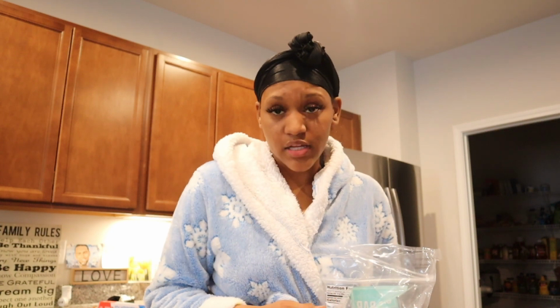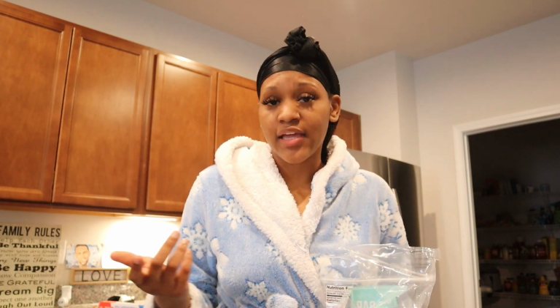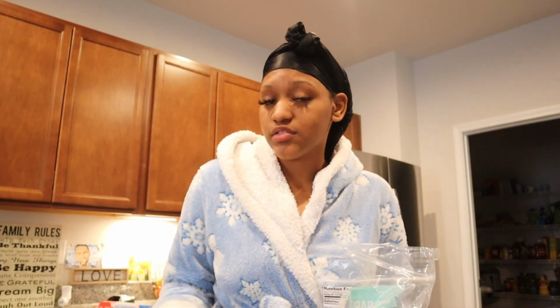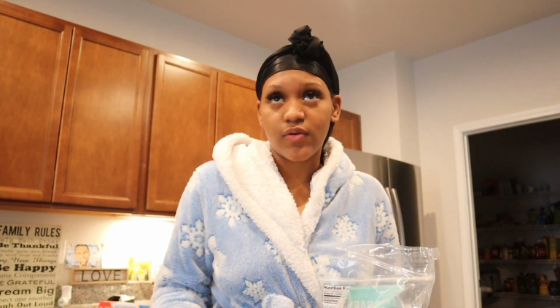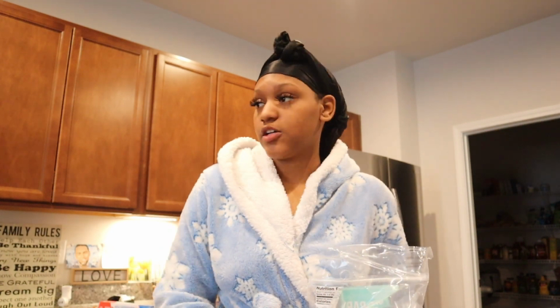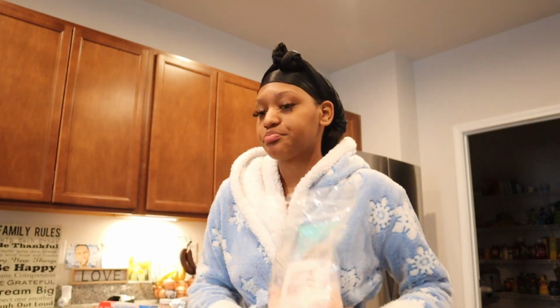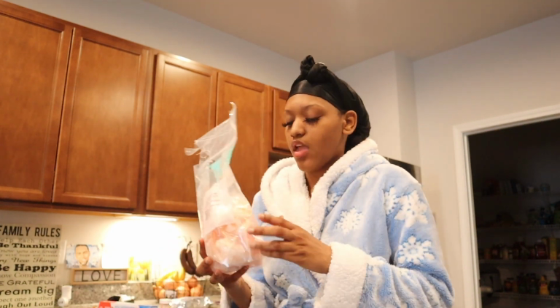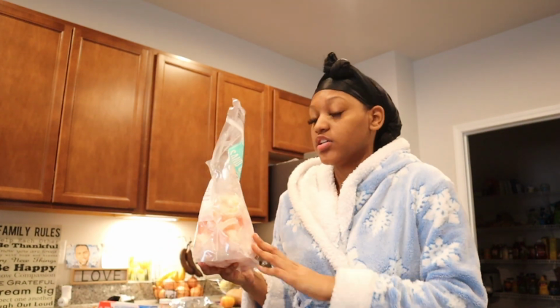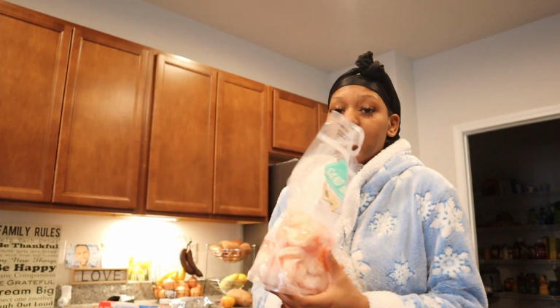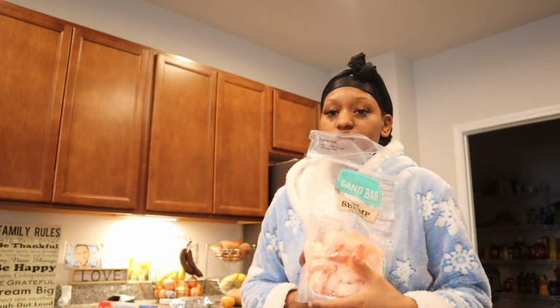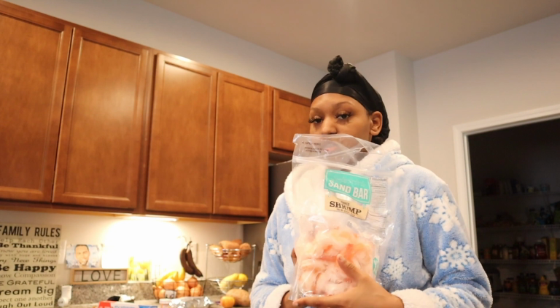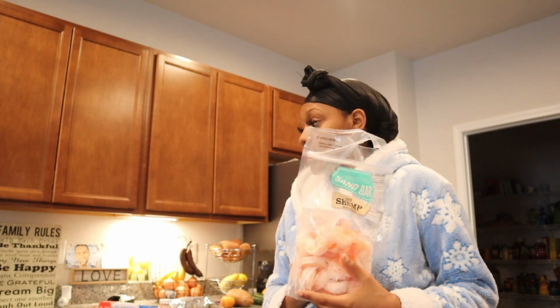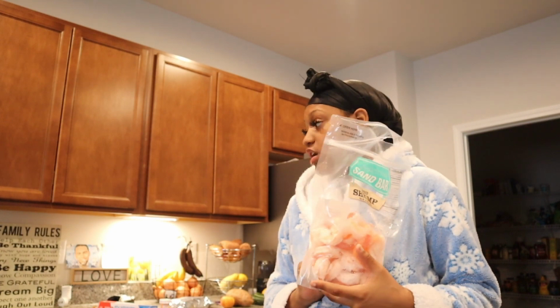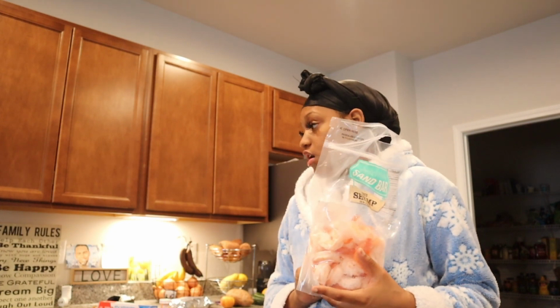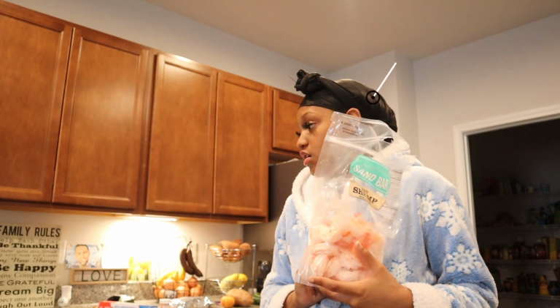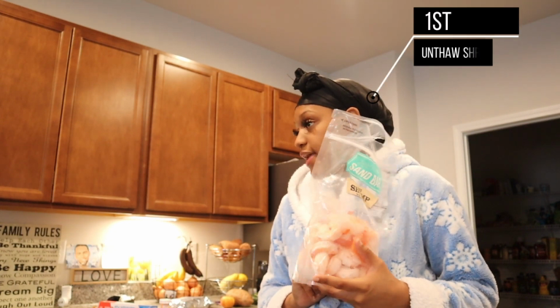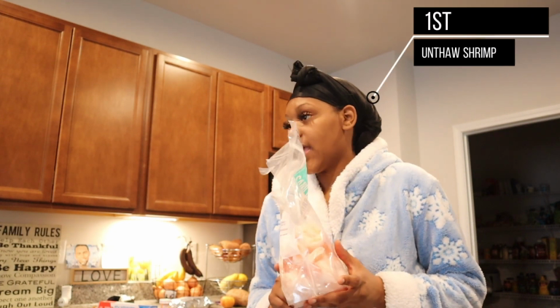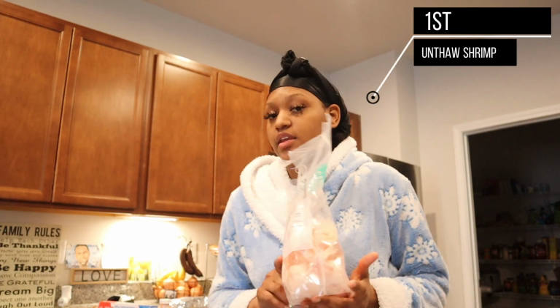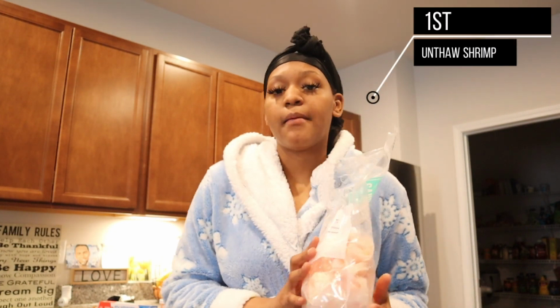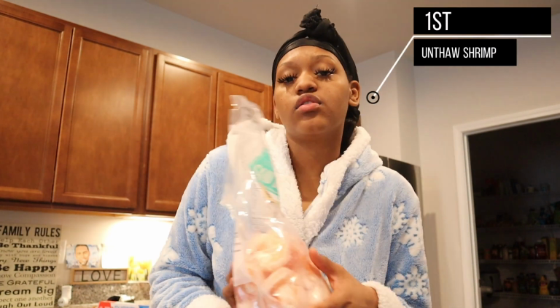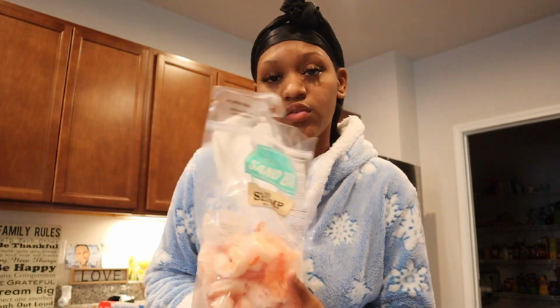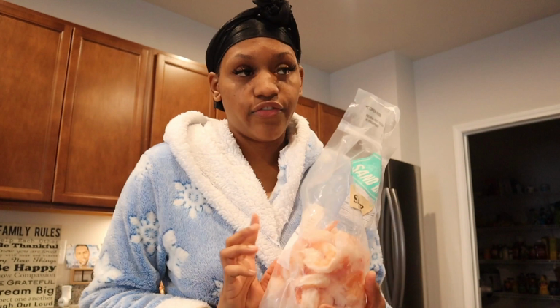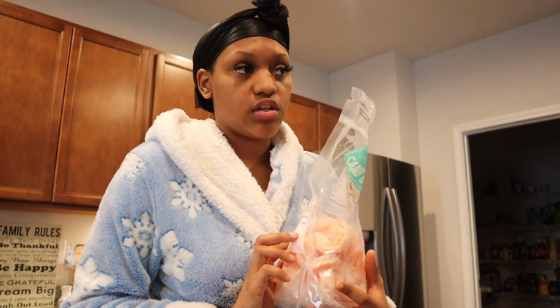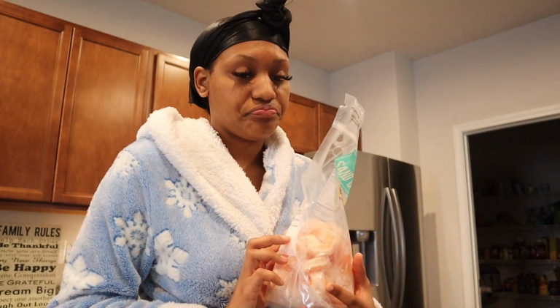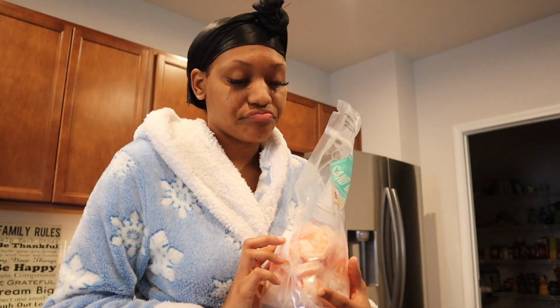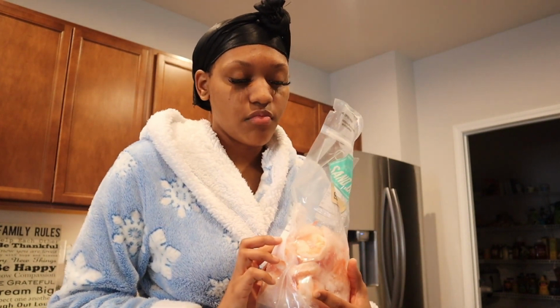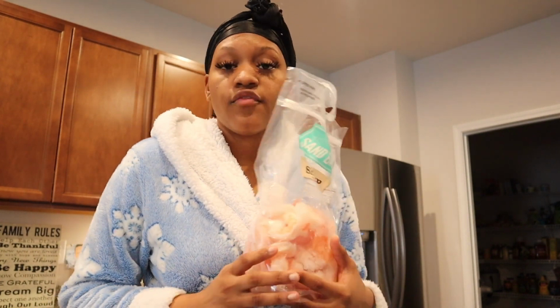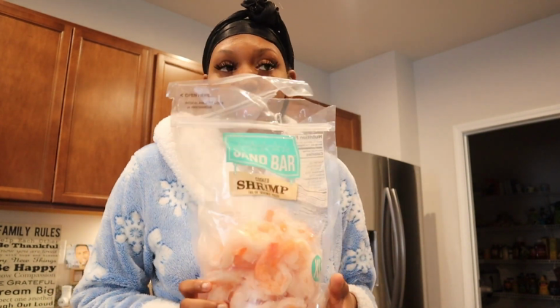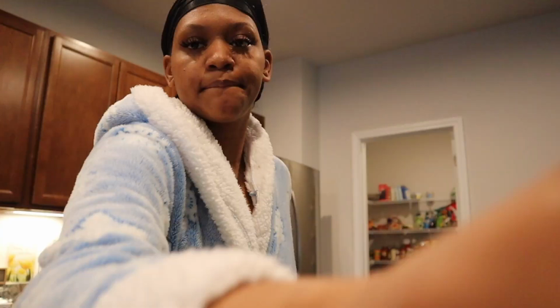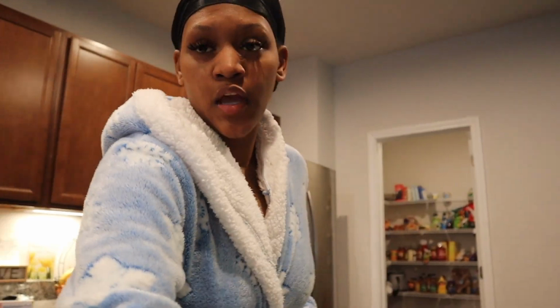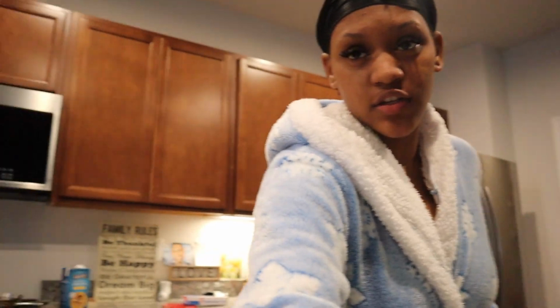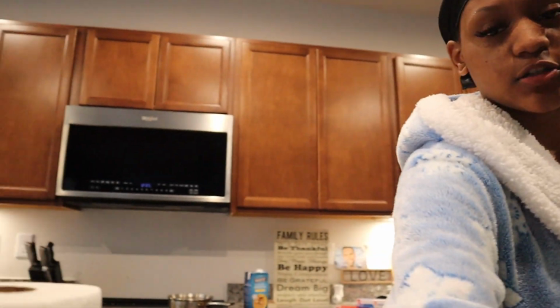I ain't got nothing else to do, so why not. First thing I'm about to do is let this thaw out and put on the boiling water — well, the chicken broth — for the grits.